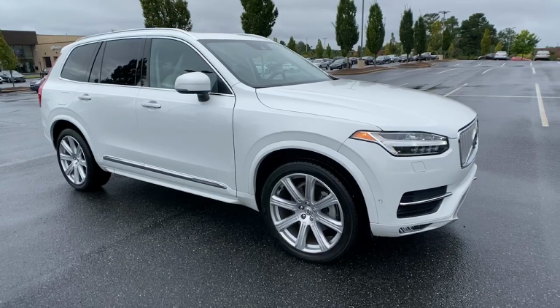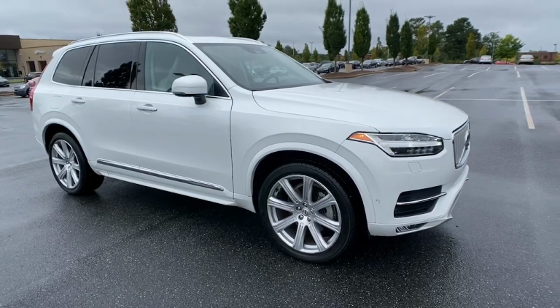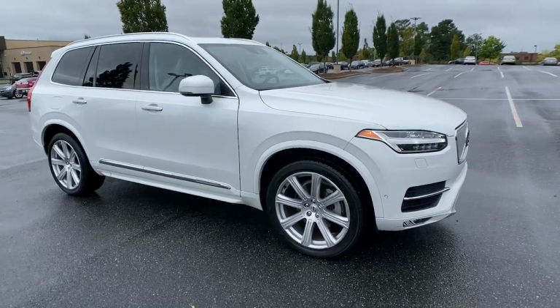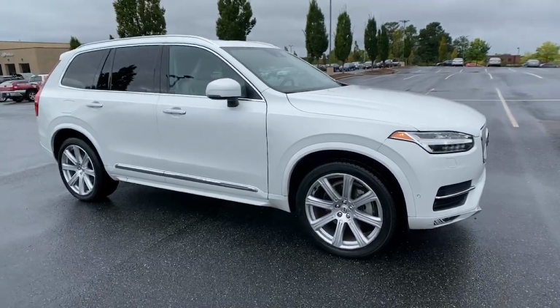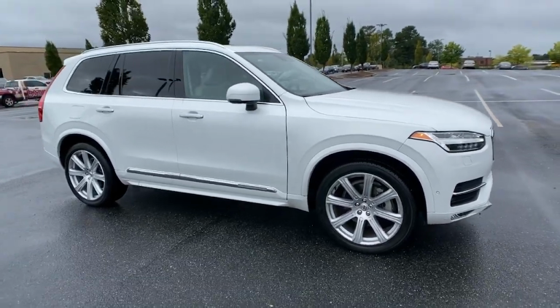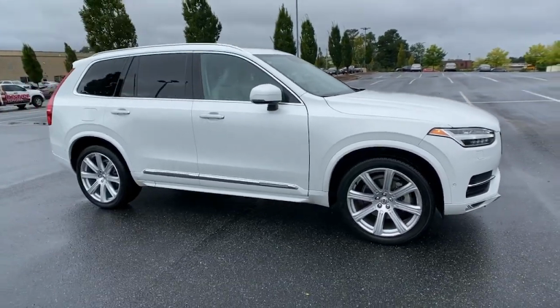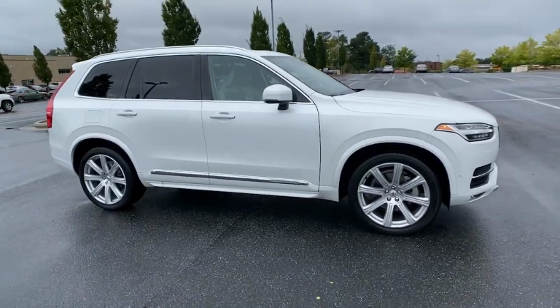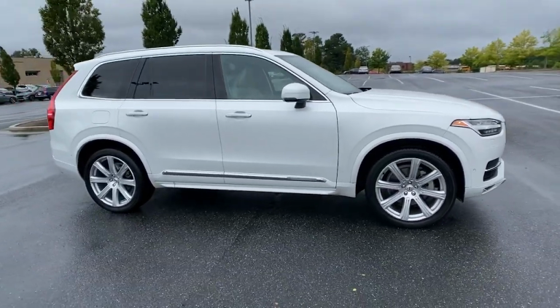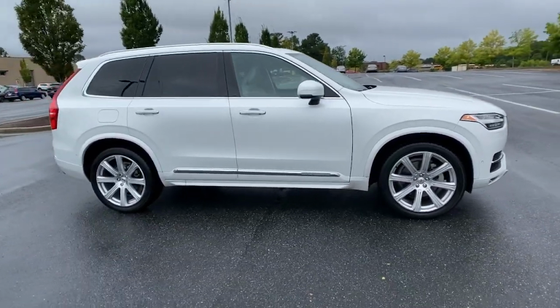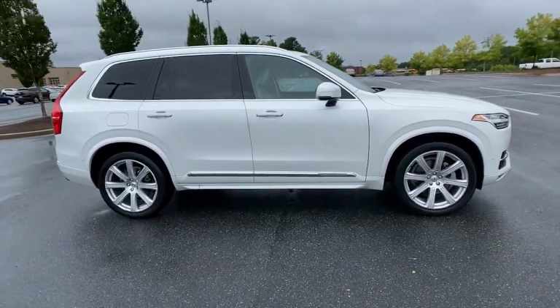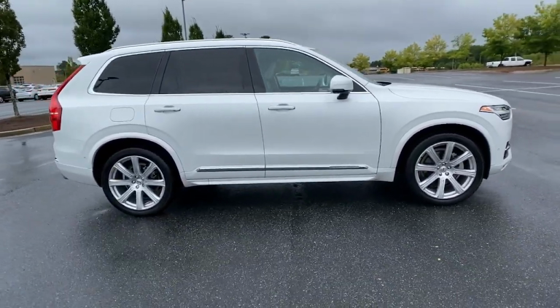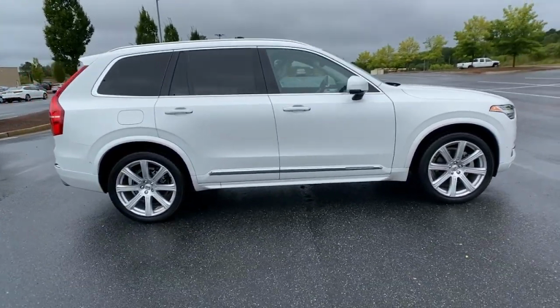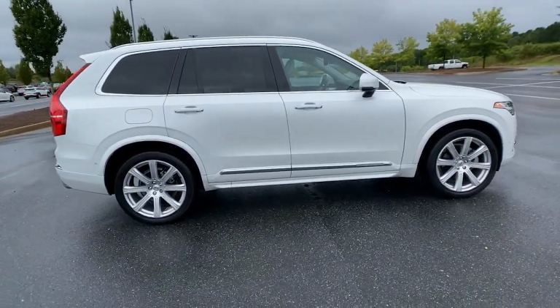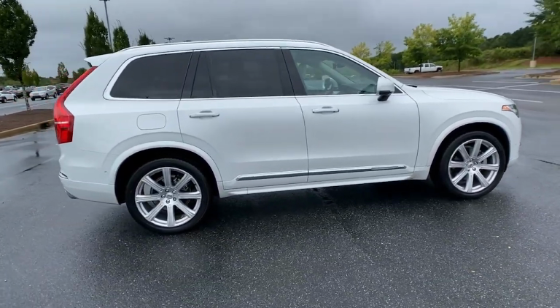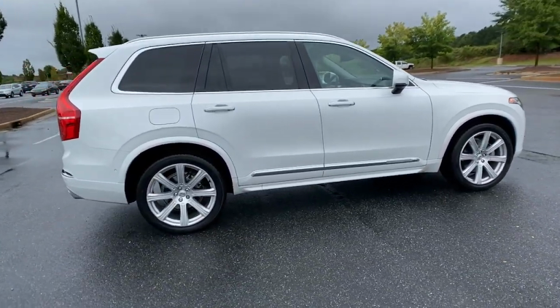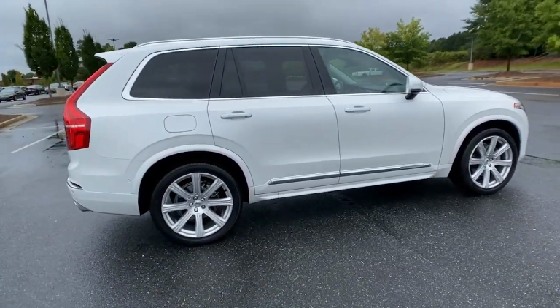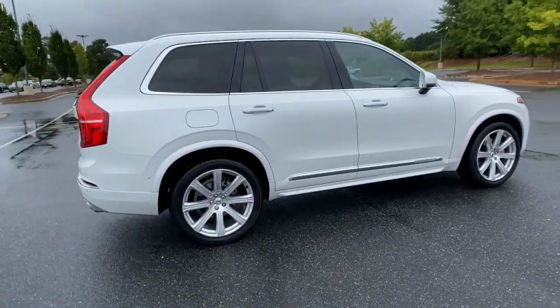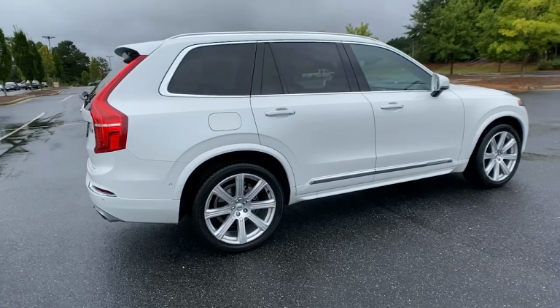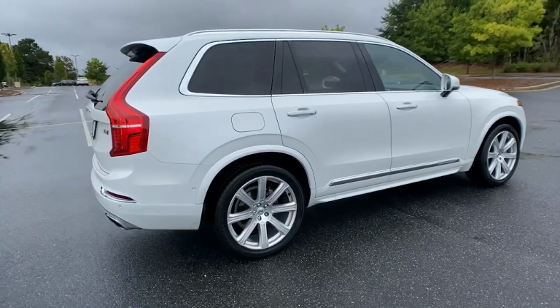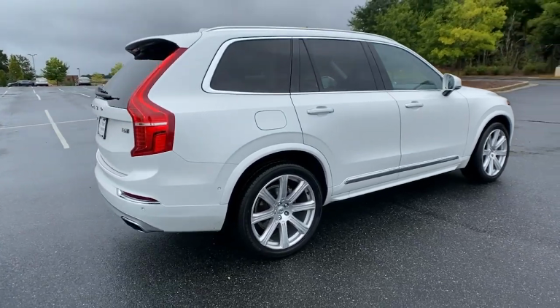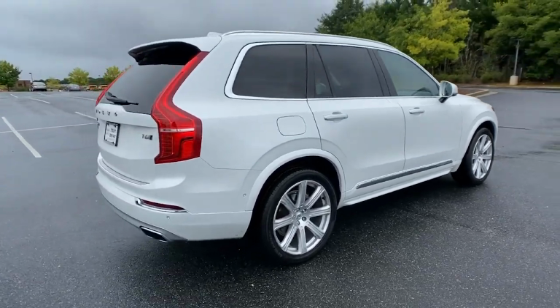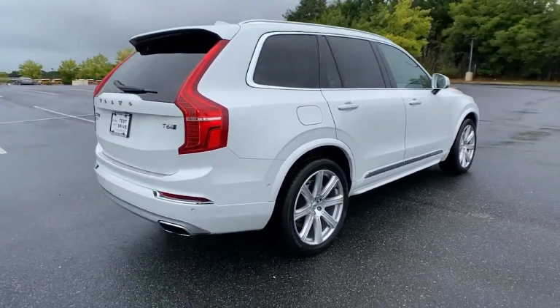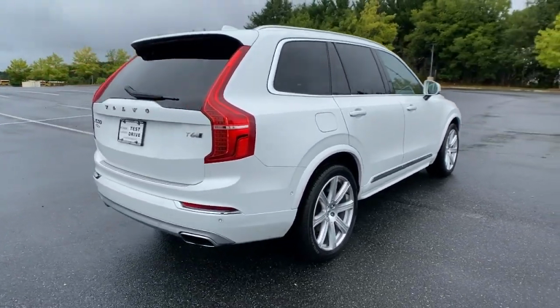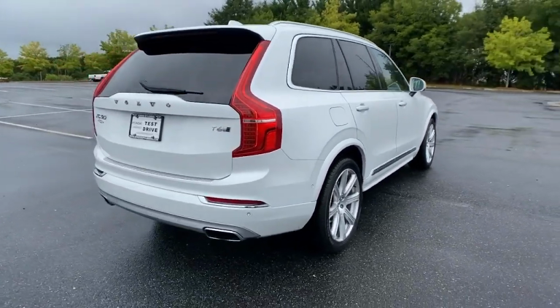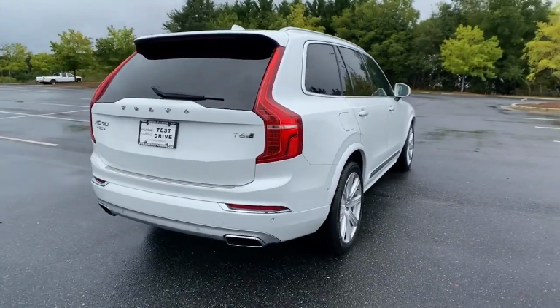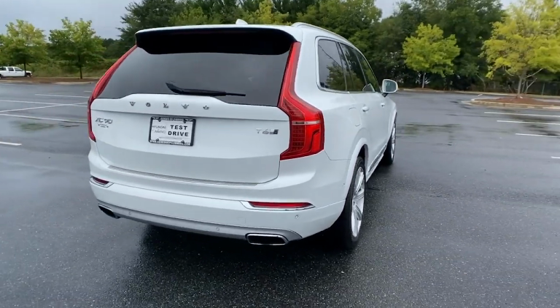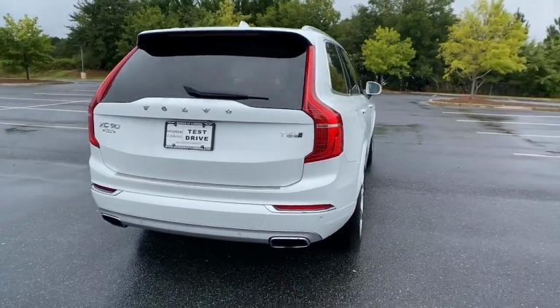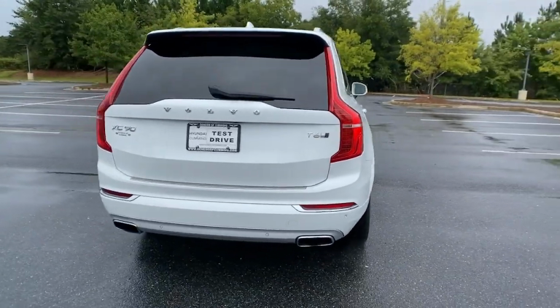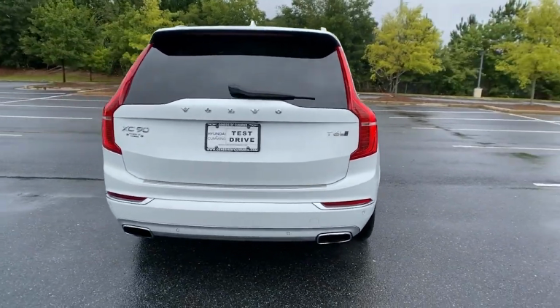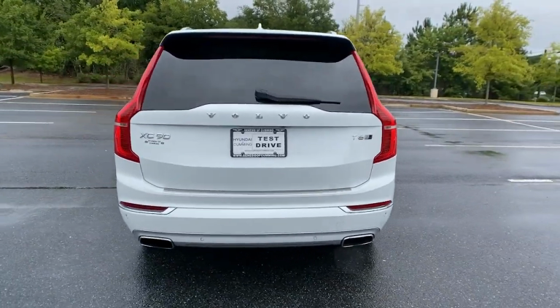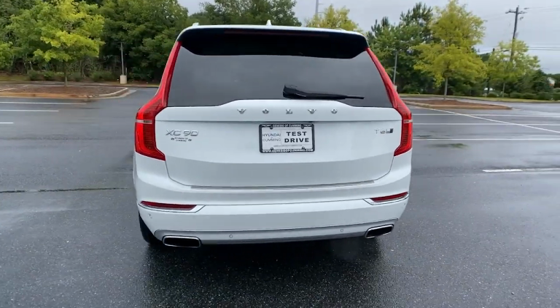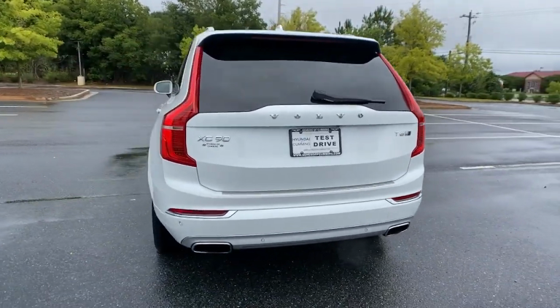Introducing the 2018 Volvo XC90. With less than 100,000 miles on the odometer, this vehicle provides excellent value.